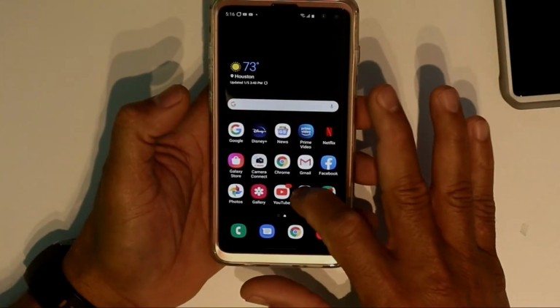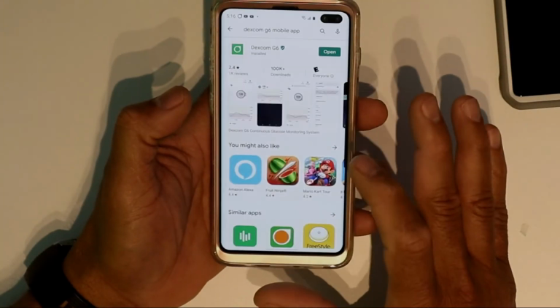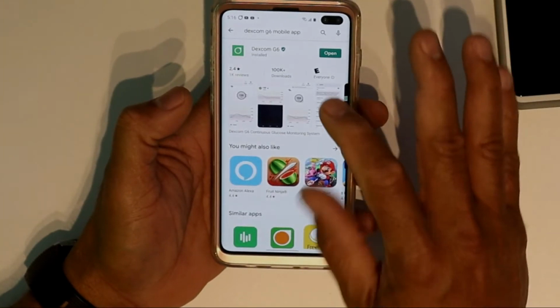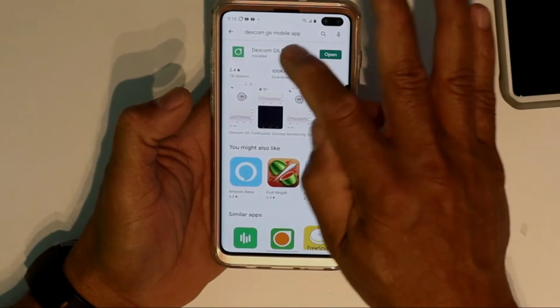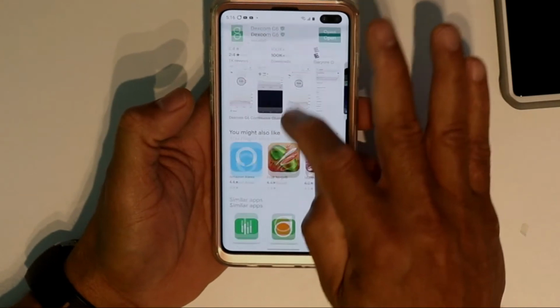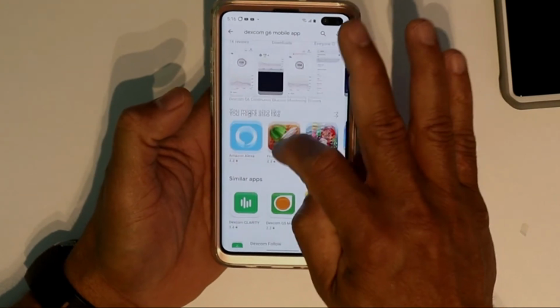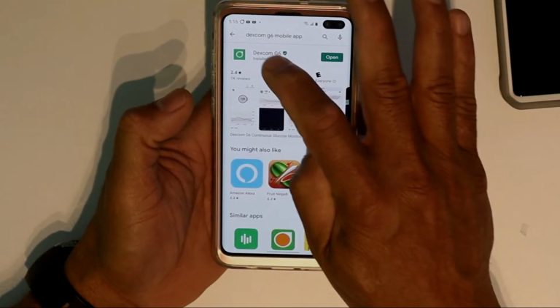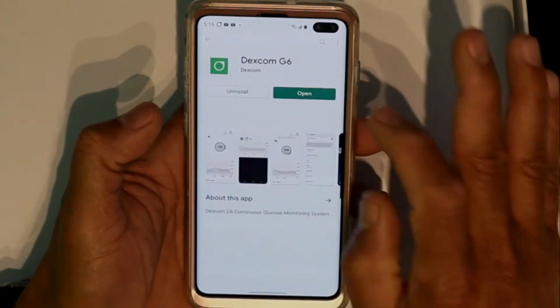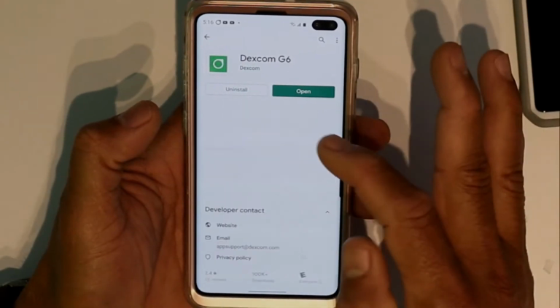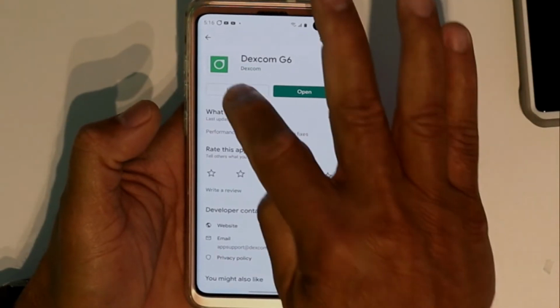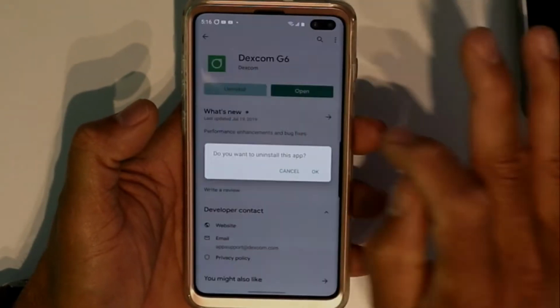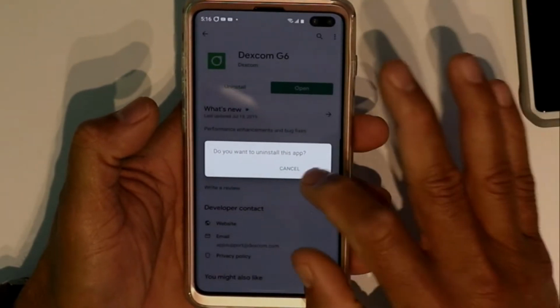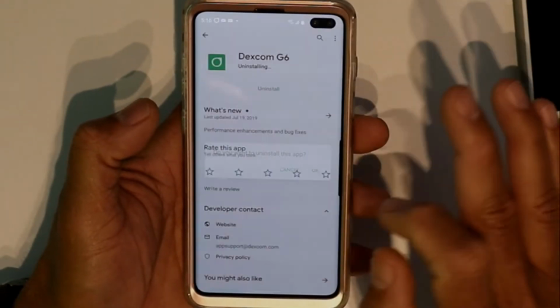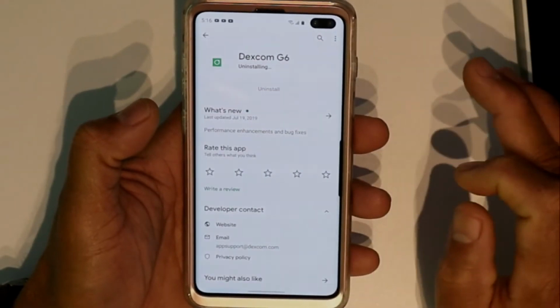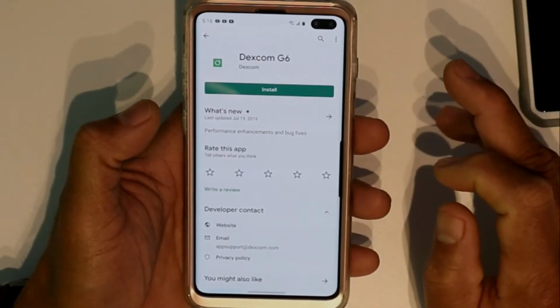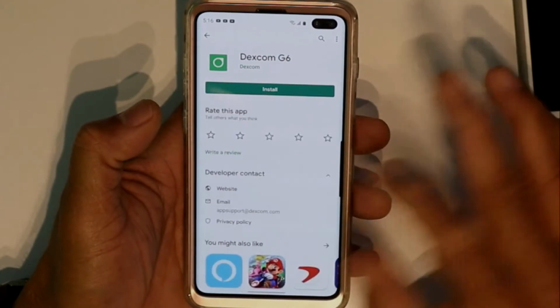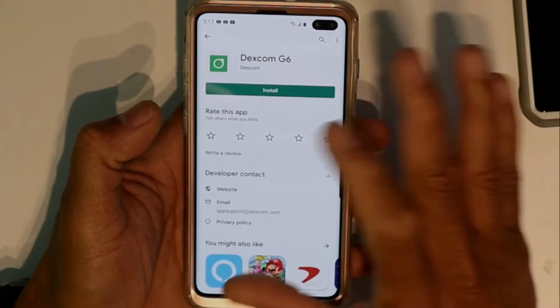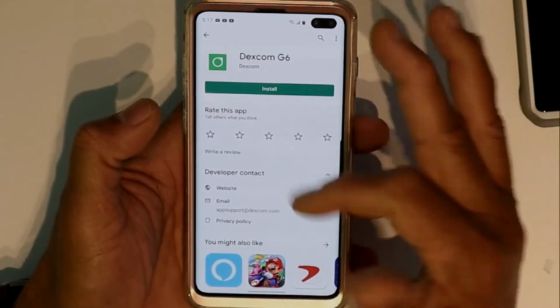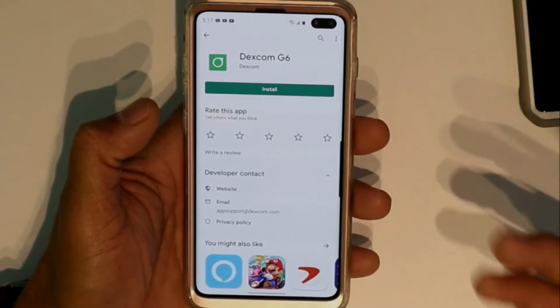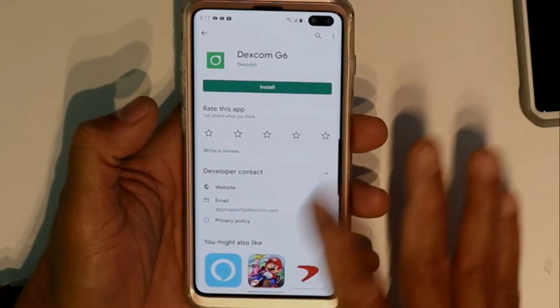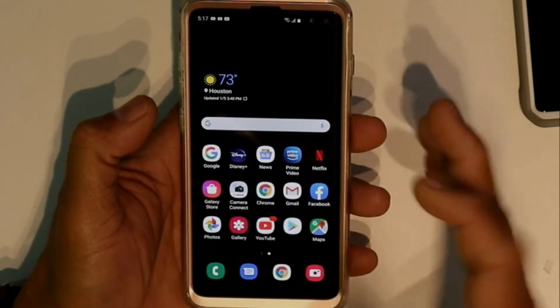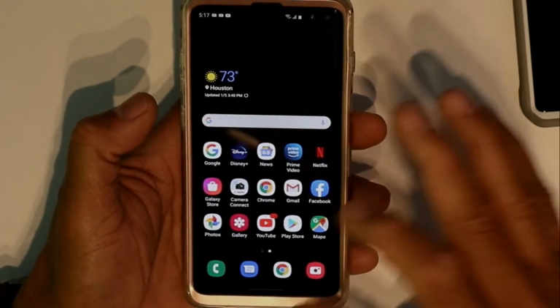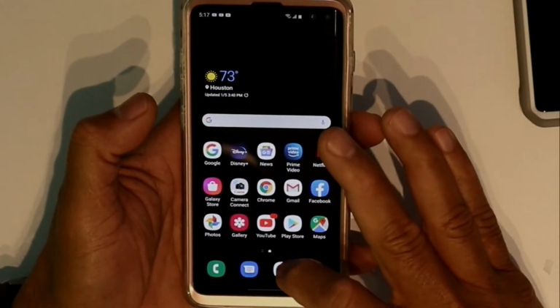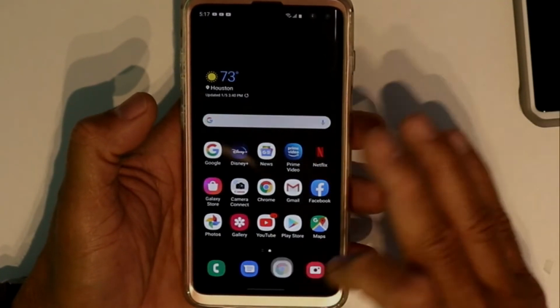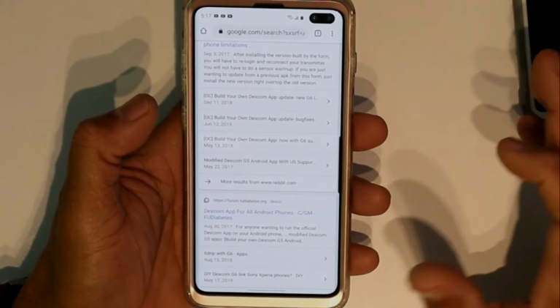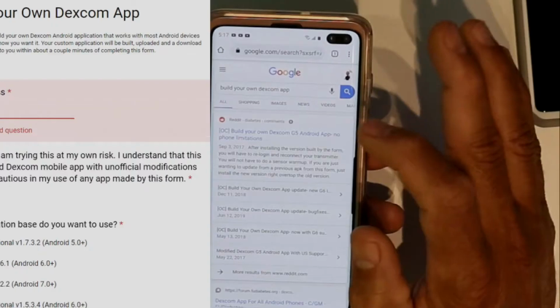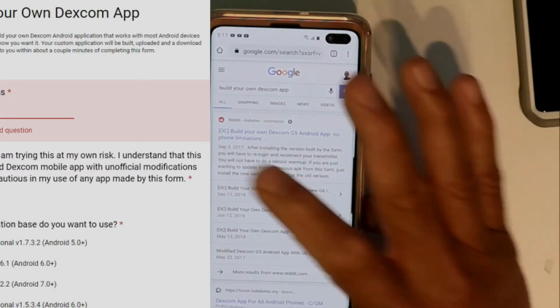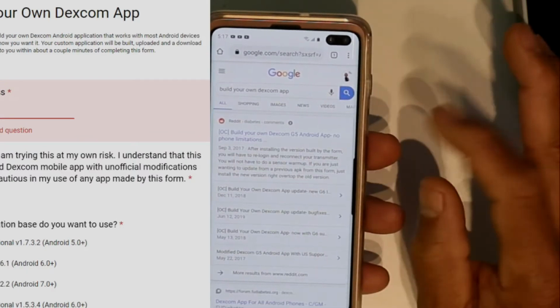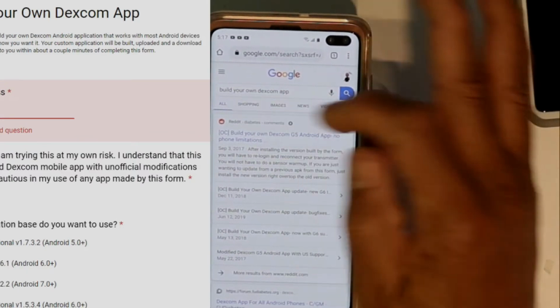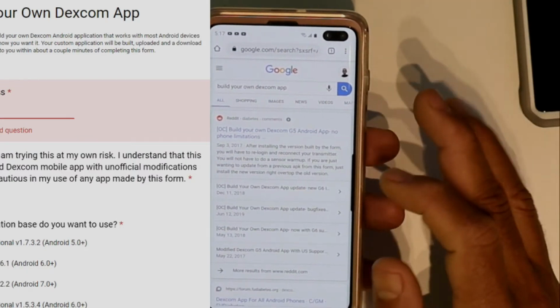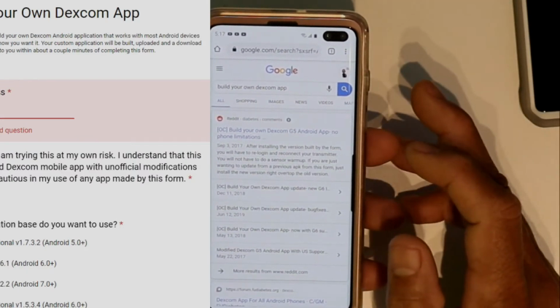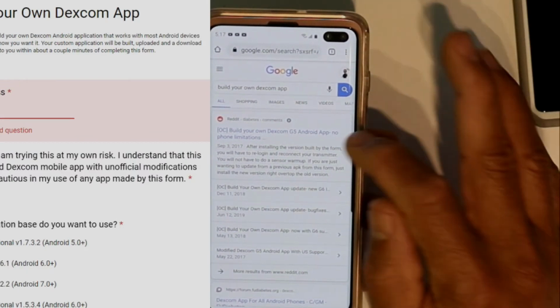The first thing we're going to do is — we have the Dexcom app right there — we're going to uninstall that one. Take it out completely so it's gone. Then we're going to go to Google and search for the Dexcom app.